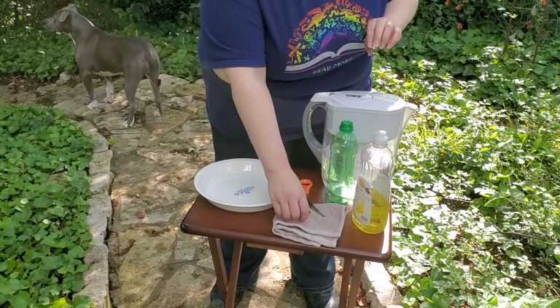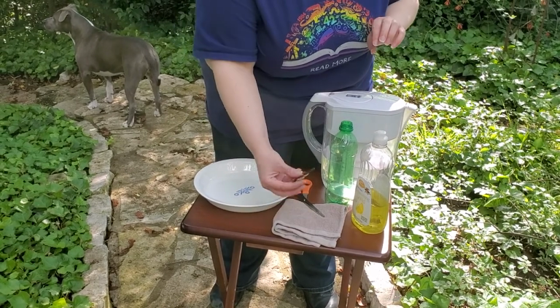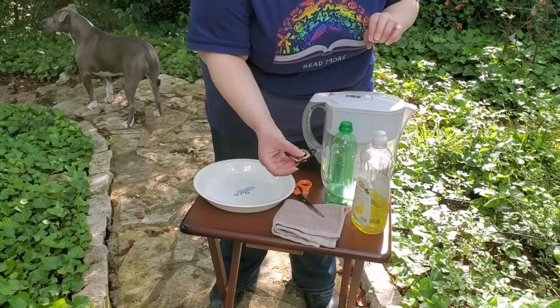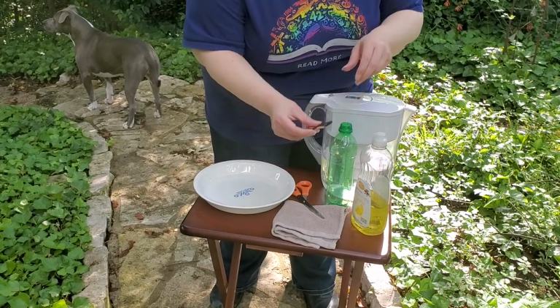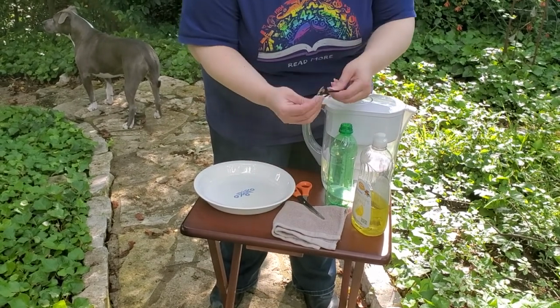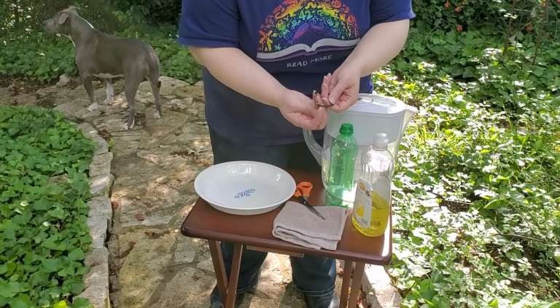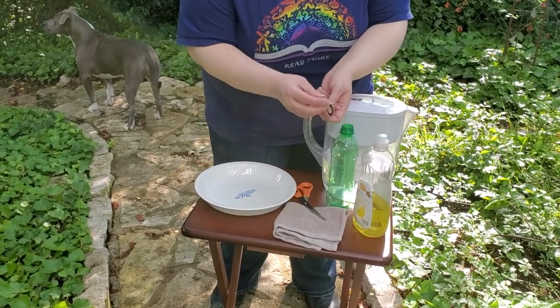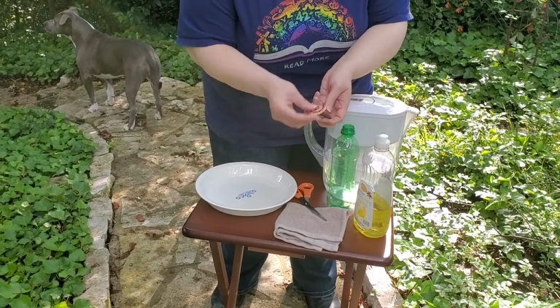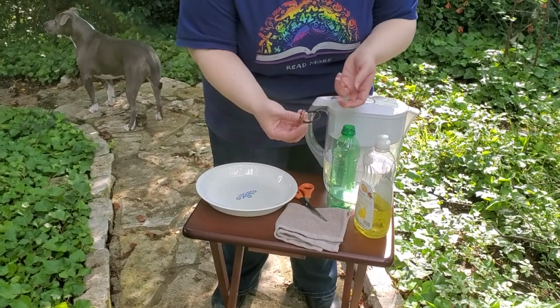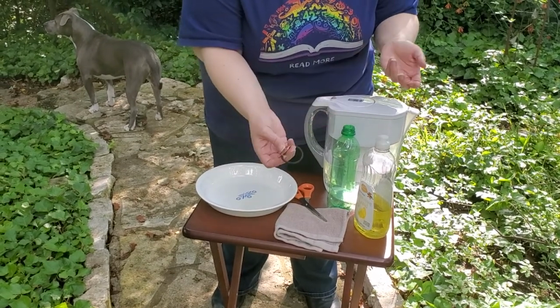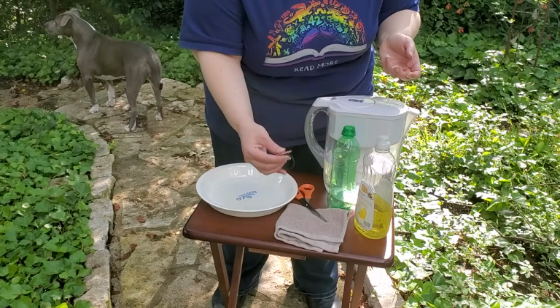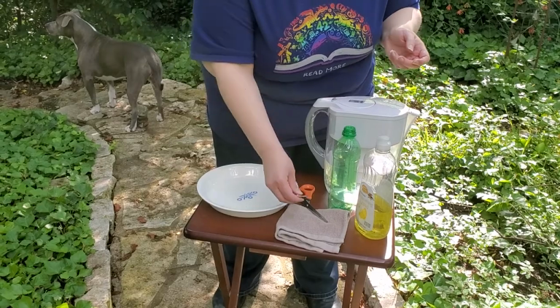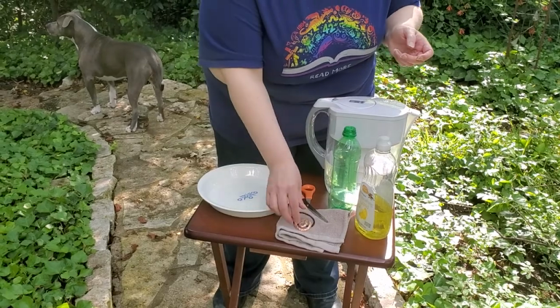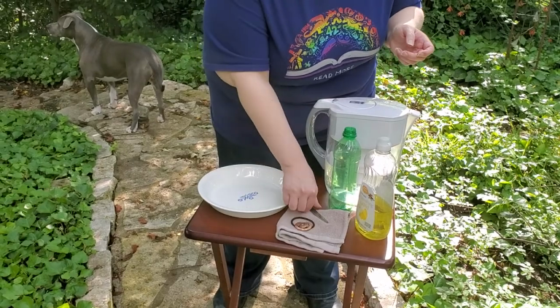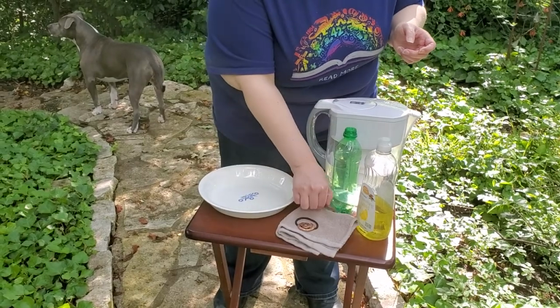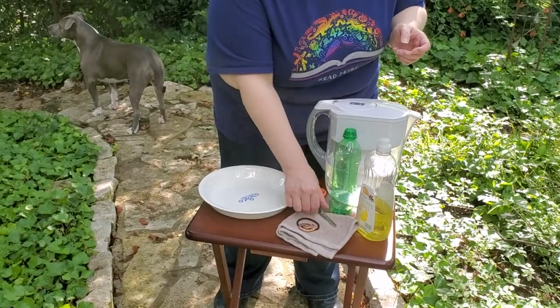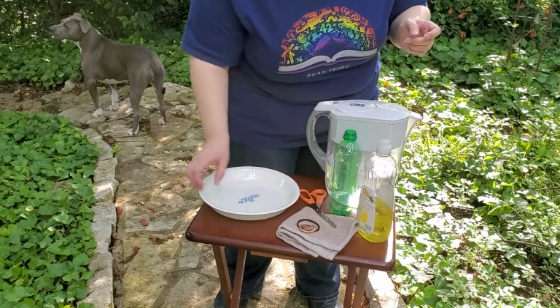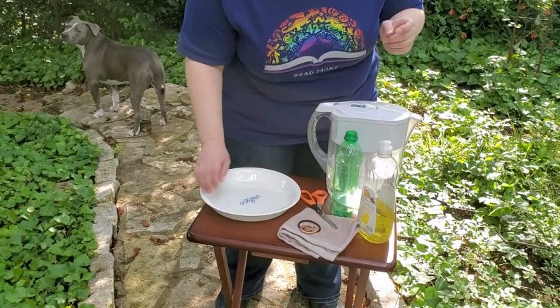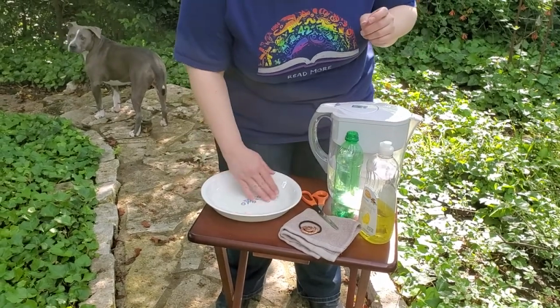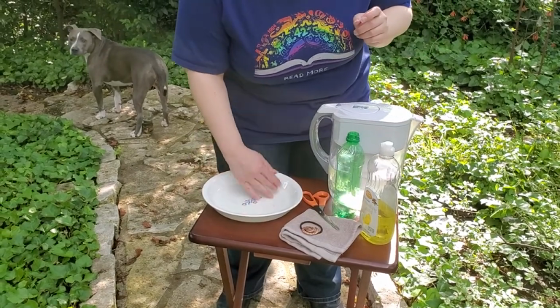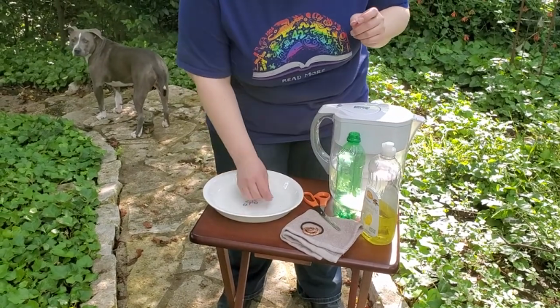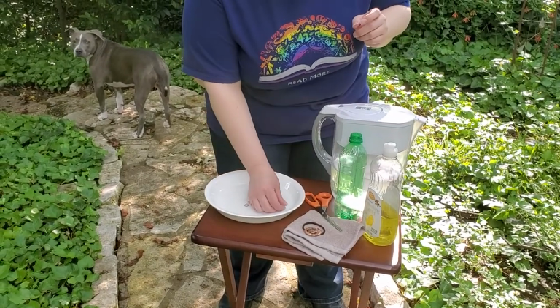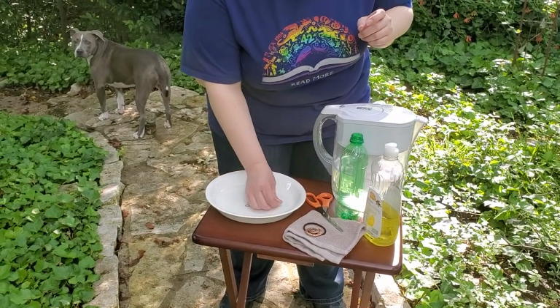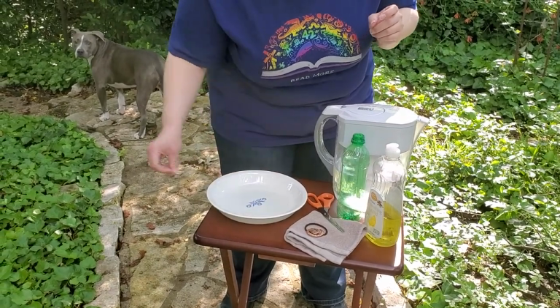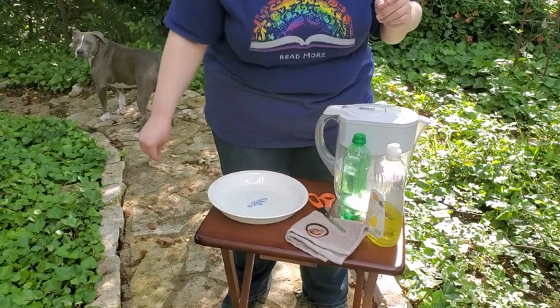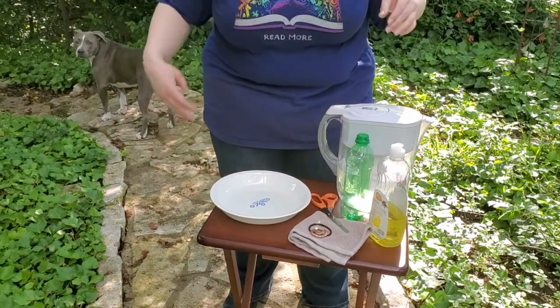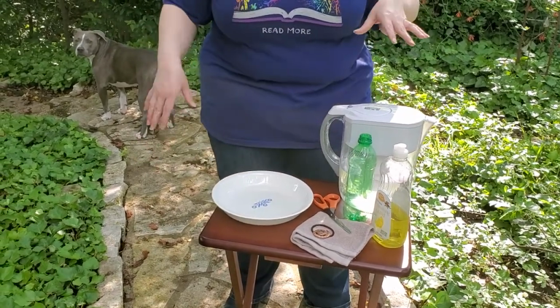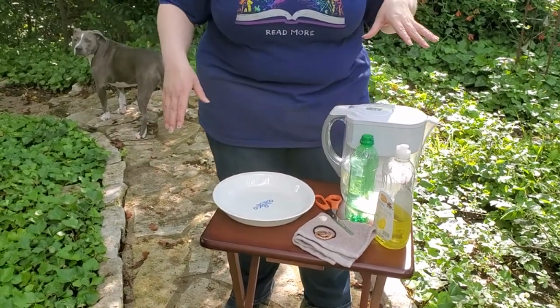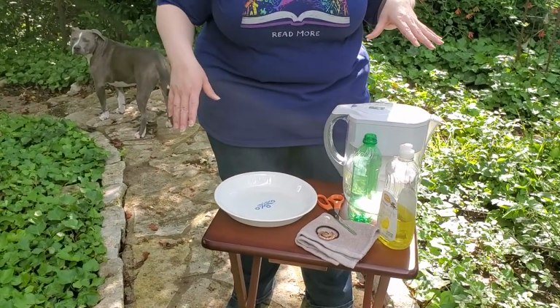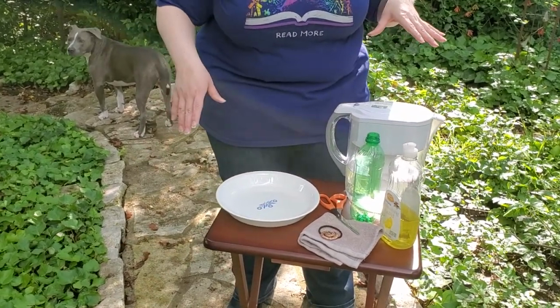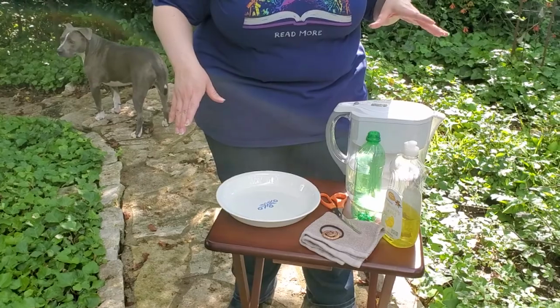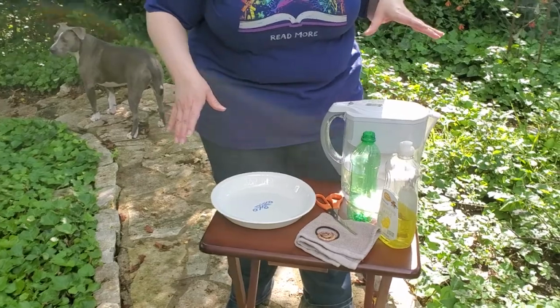A rubber band — or I actually have a hair tie here that we're gonna use — some scissors, and then some sort of container for your water and bubble mixture.